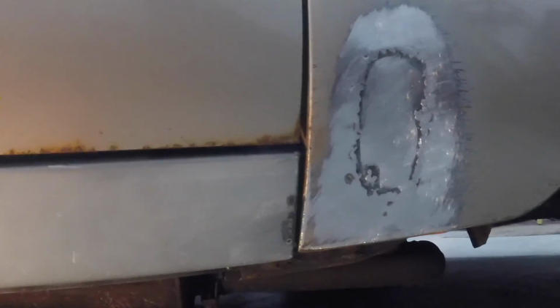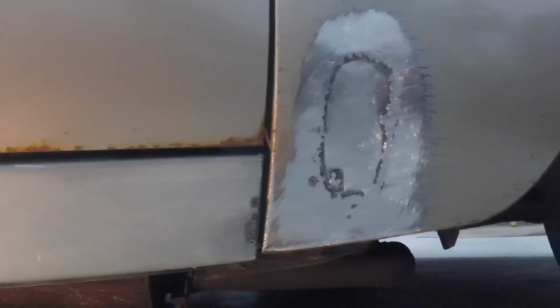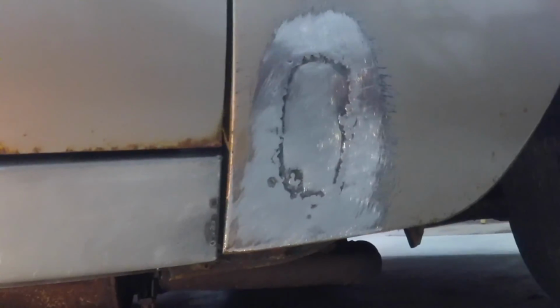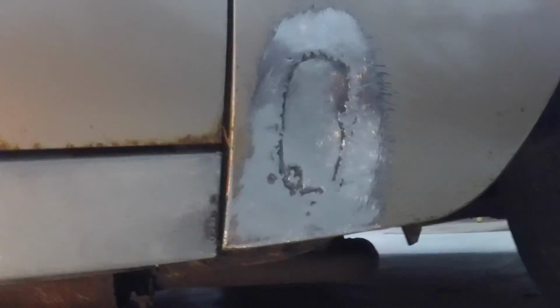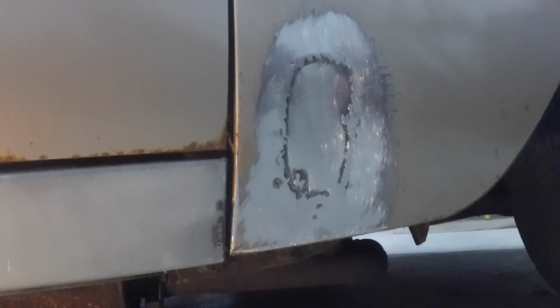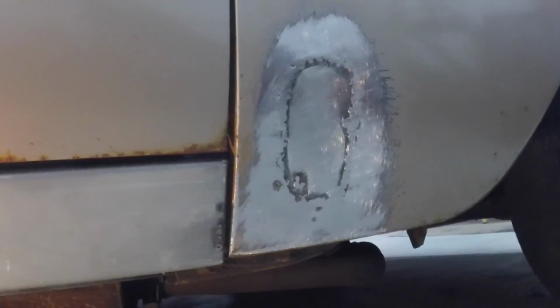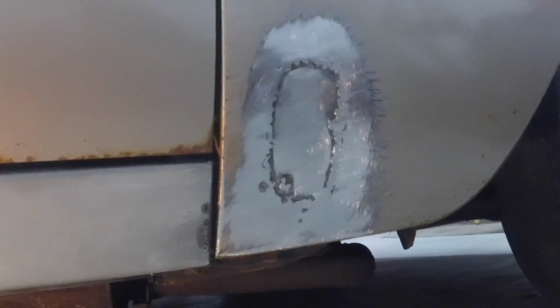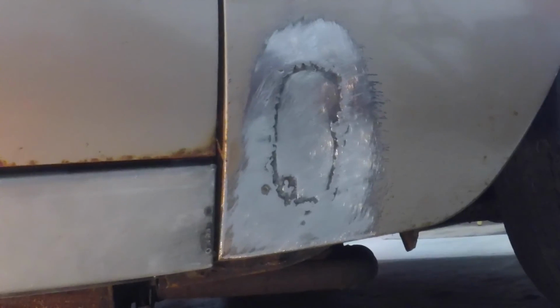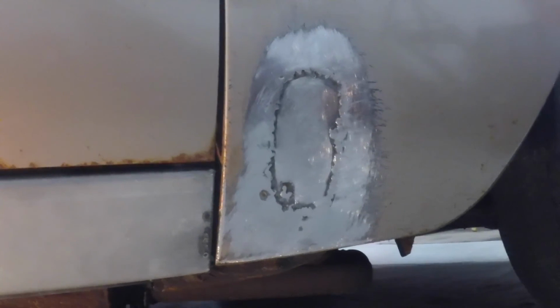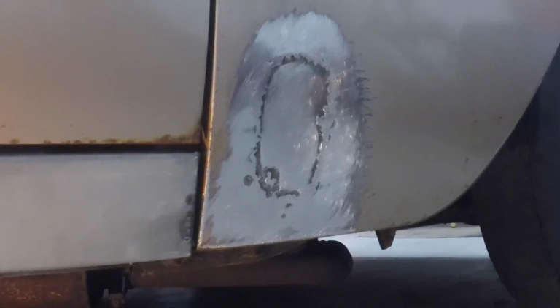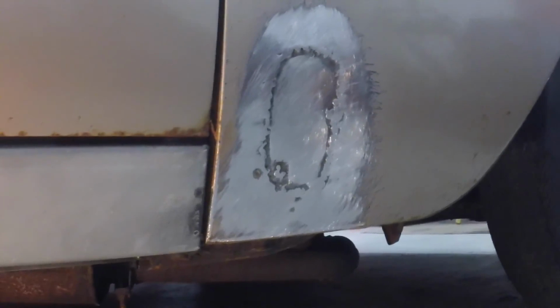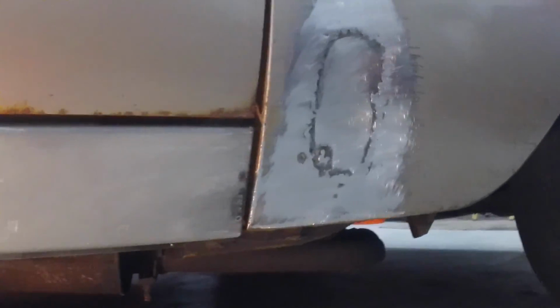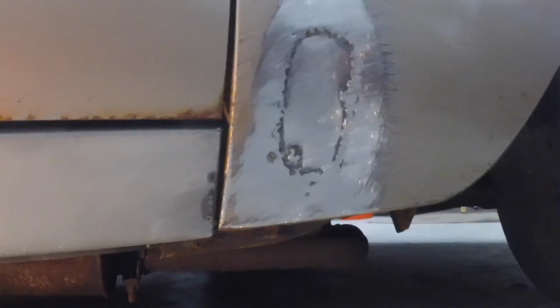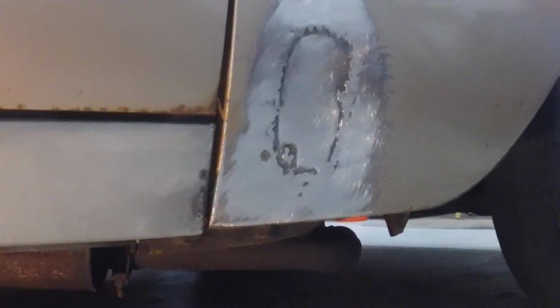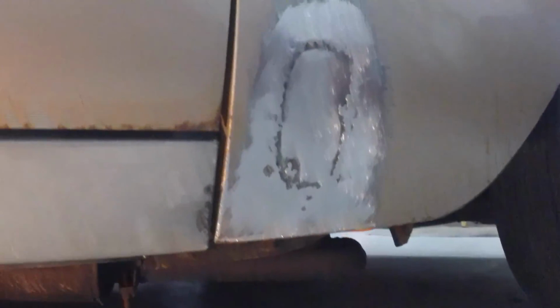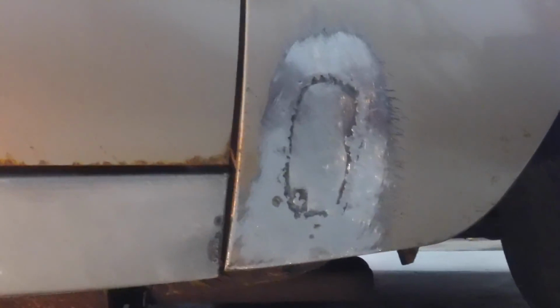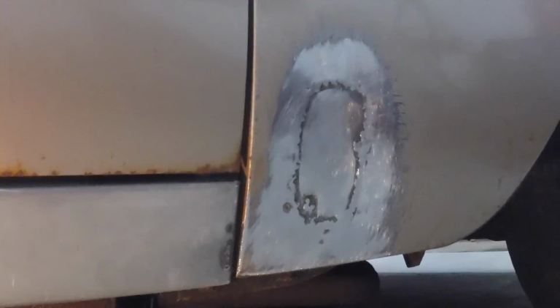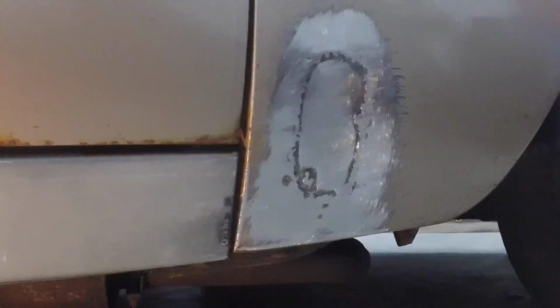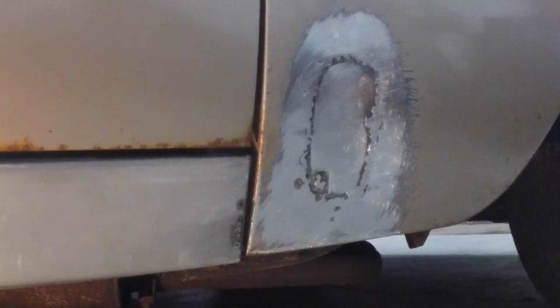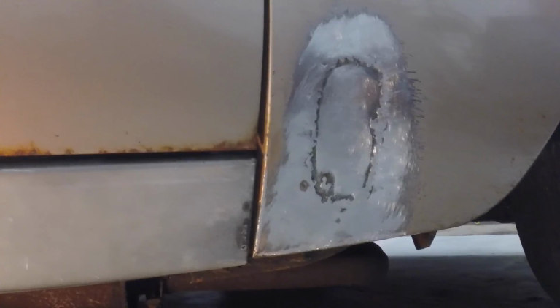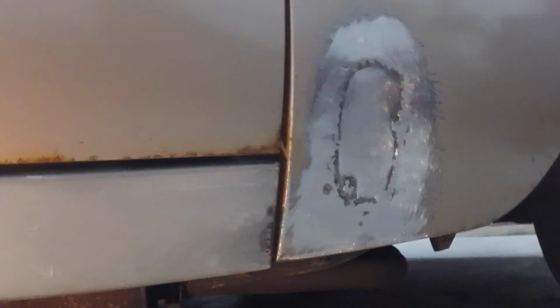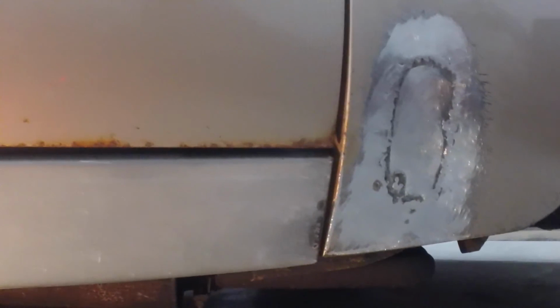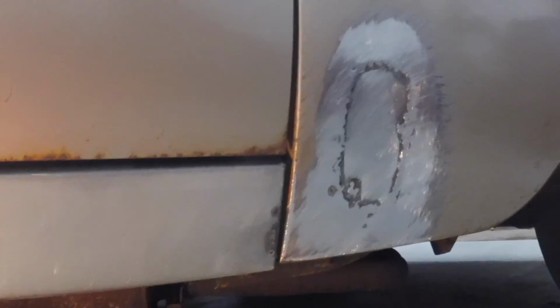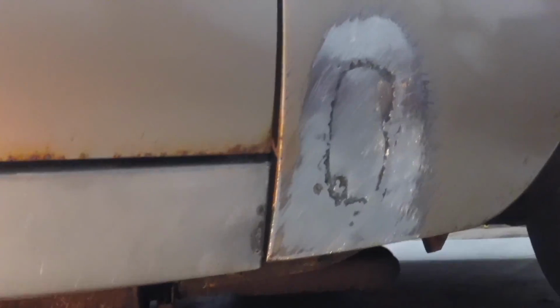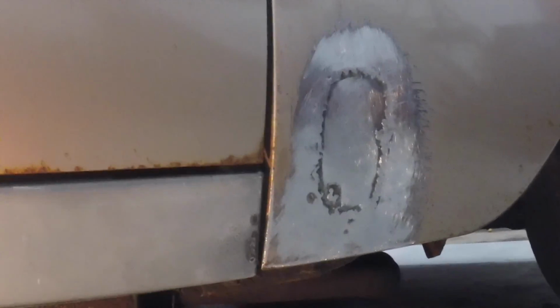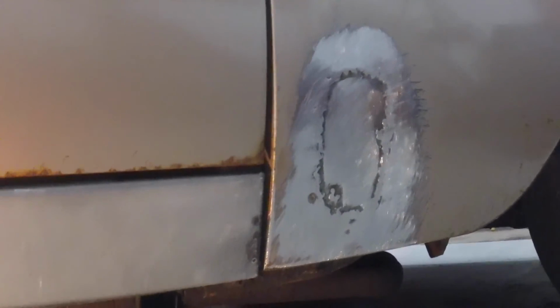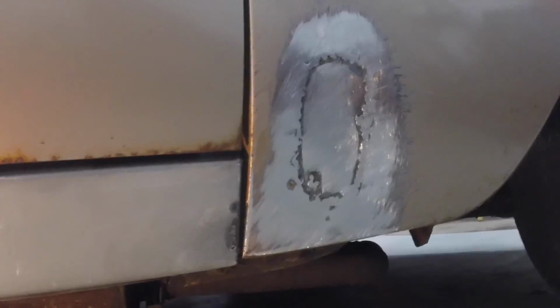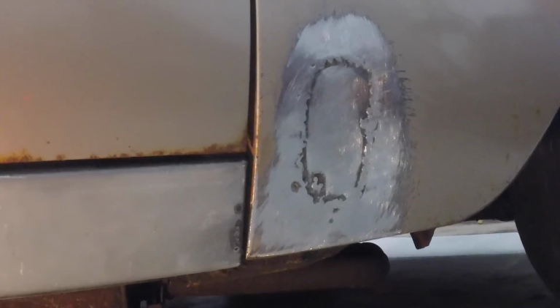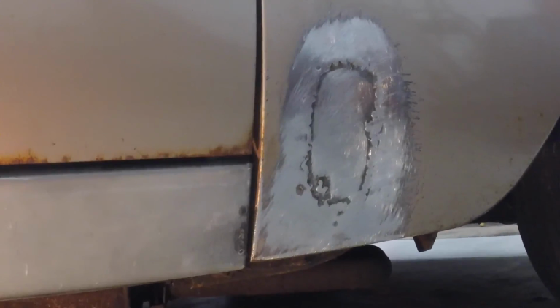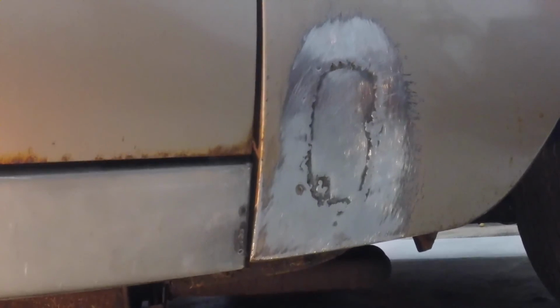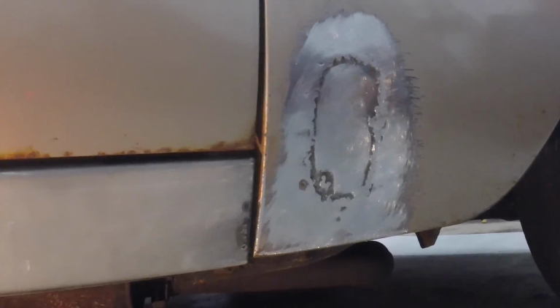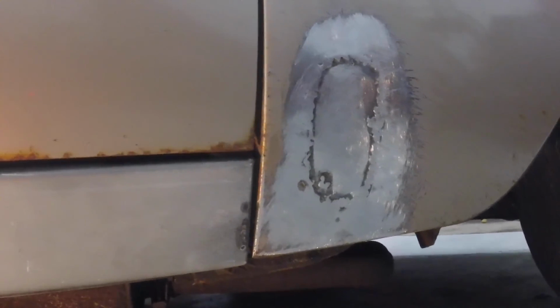I fixed the spot on the front fender before I put the rocker on, so if I got a fire going in there while I was welding it up, I could put it out. Without the rocker there, I could see in behind there.